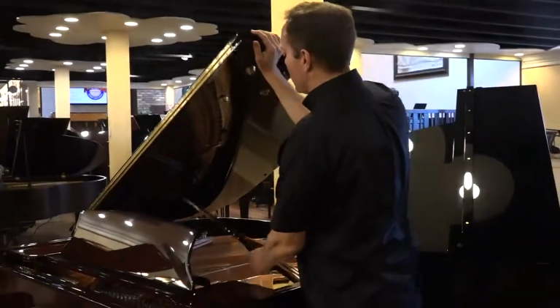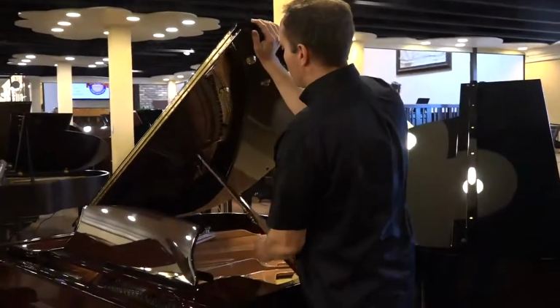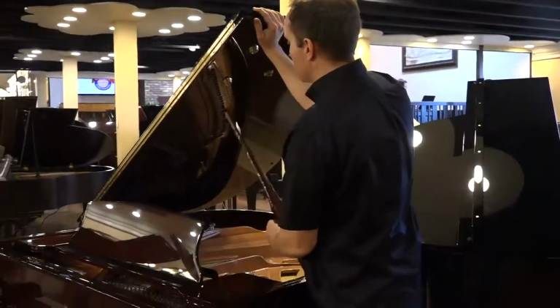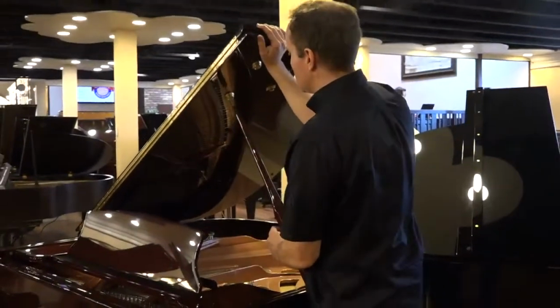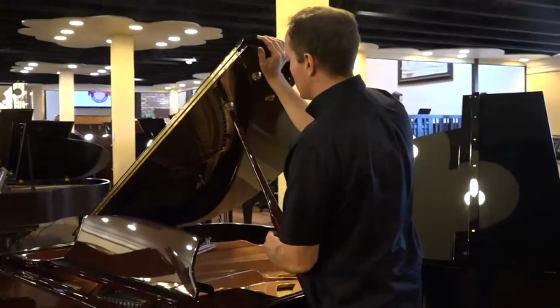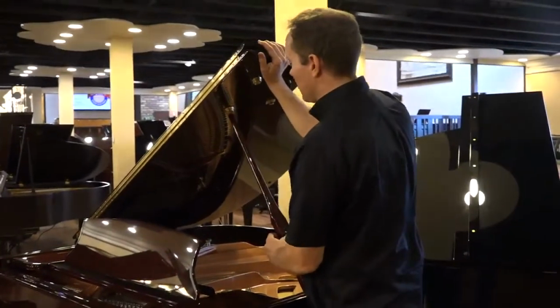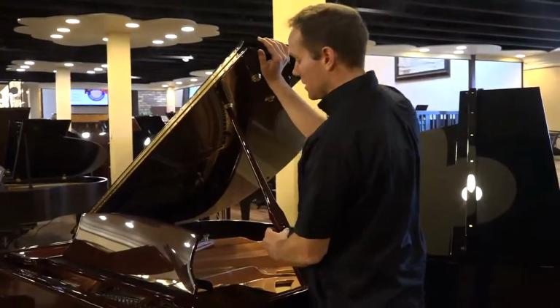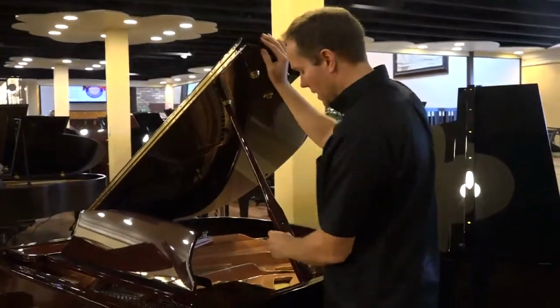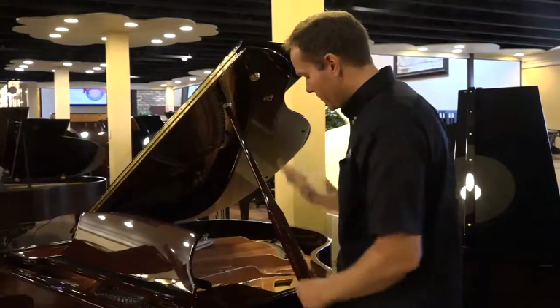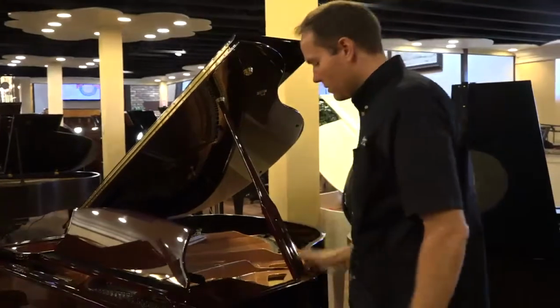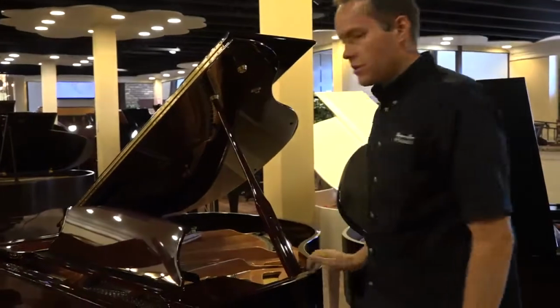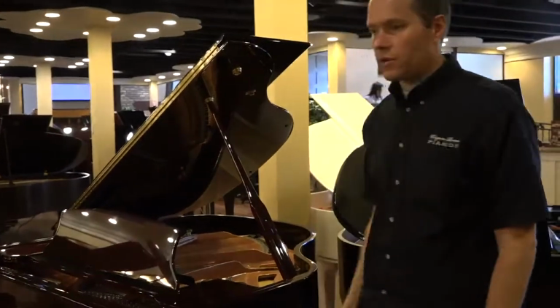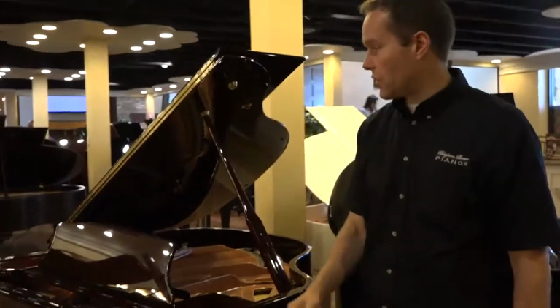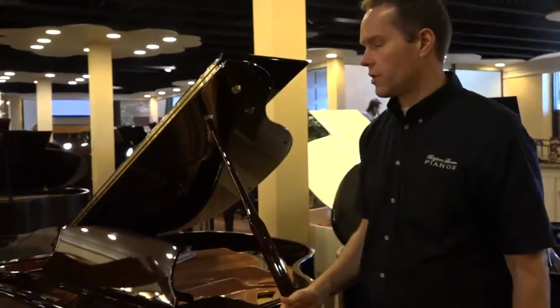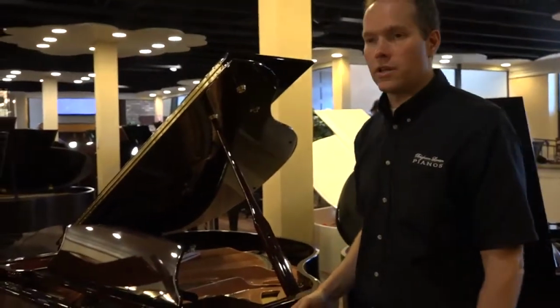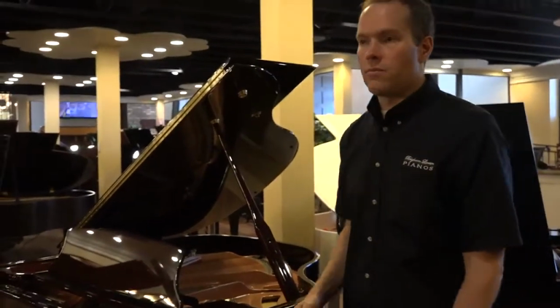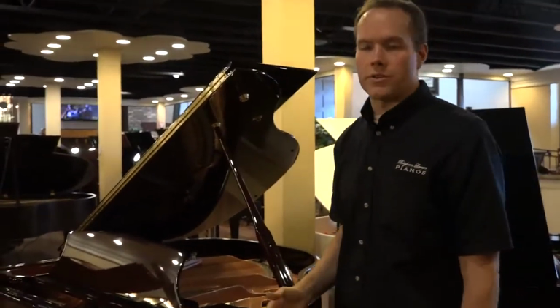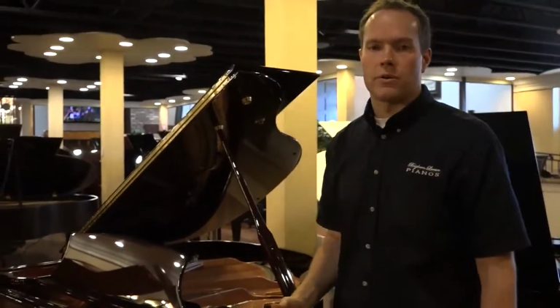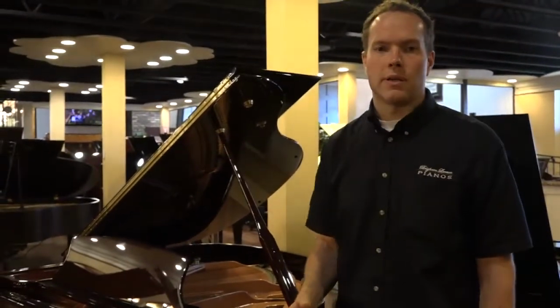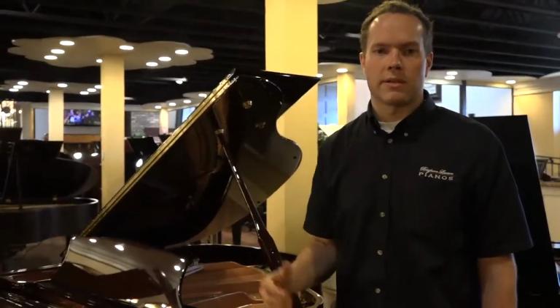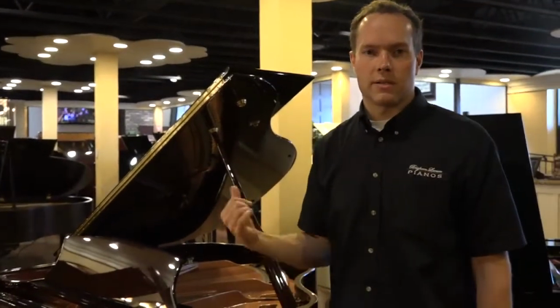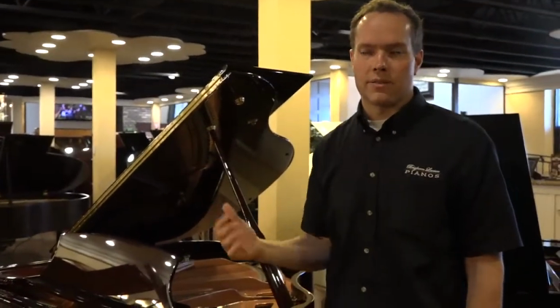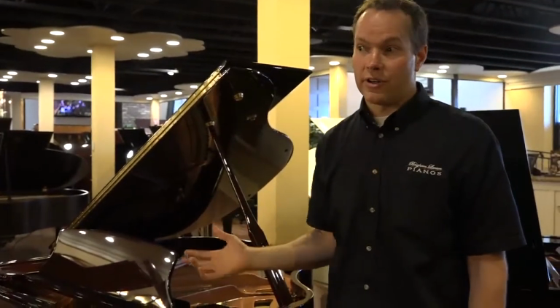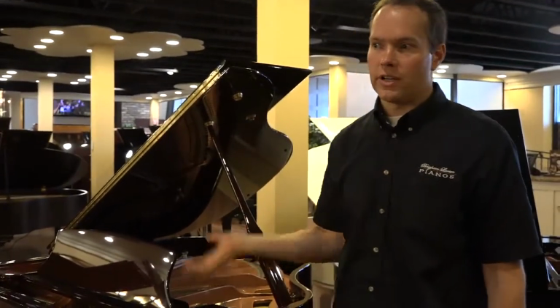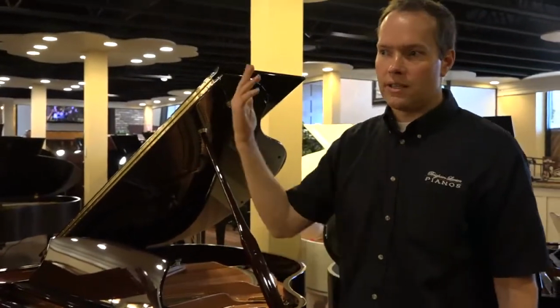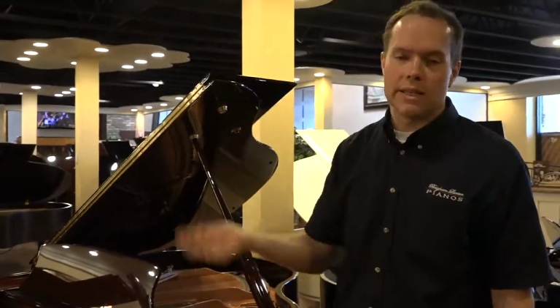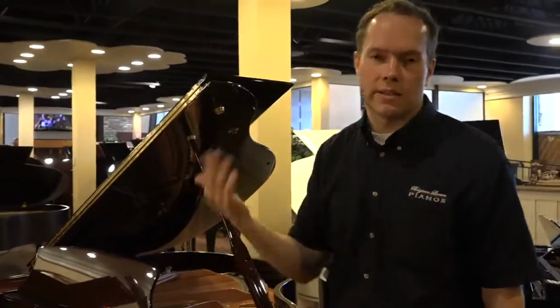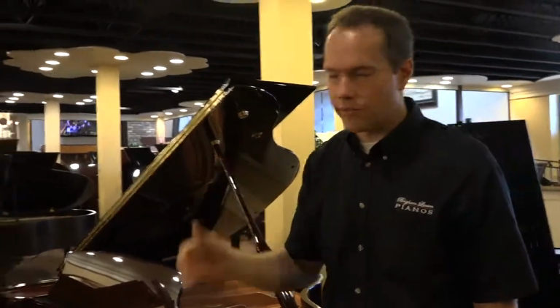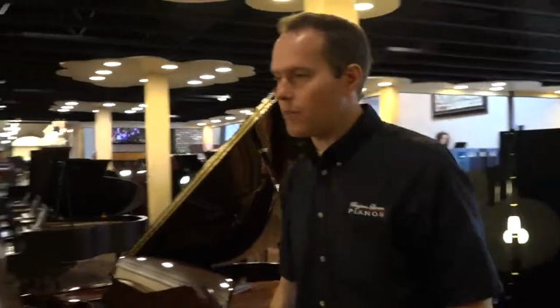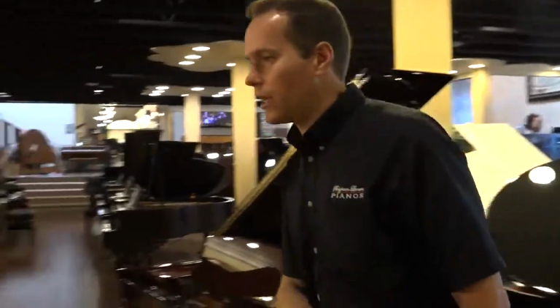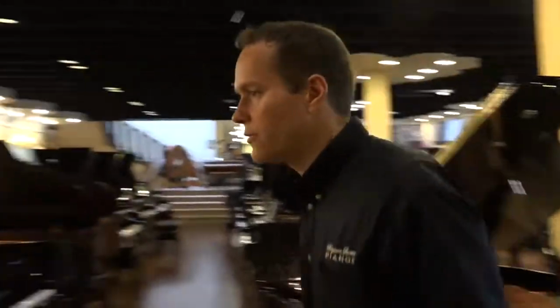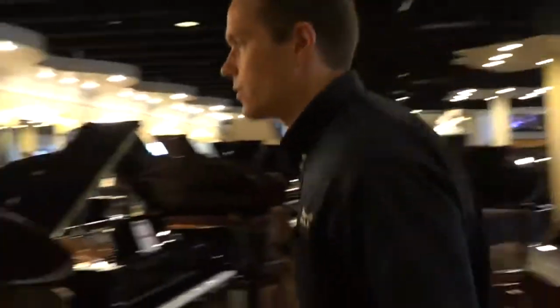It makes it obviously safe so that you don't get your hand crushed, but also it makes it very, very easy to lift up. That's the first one.